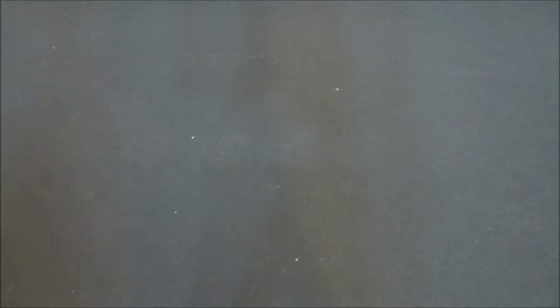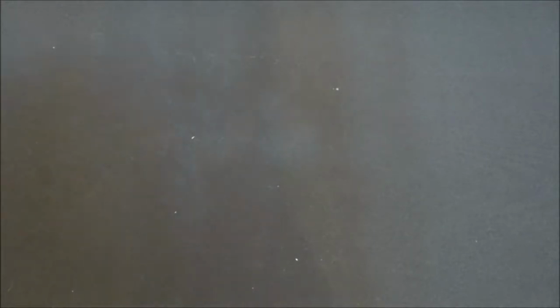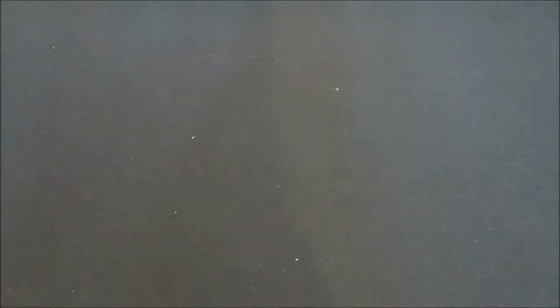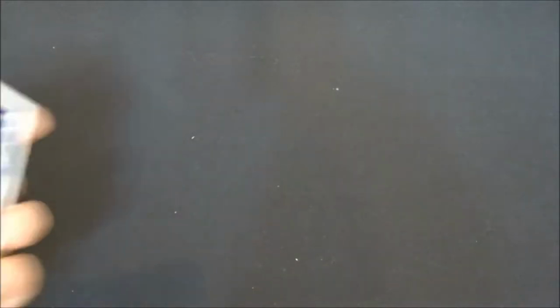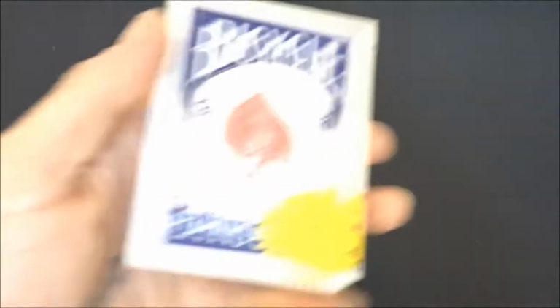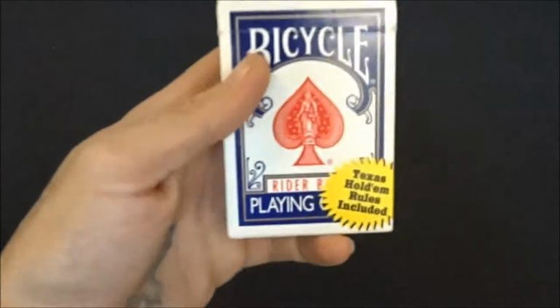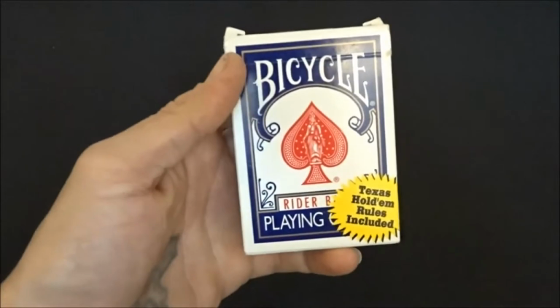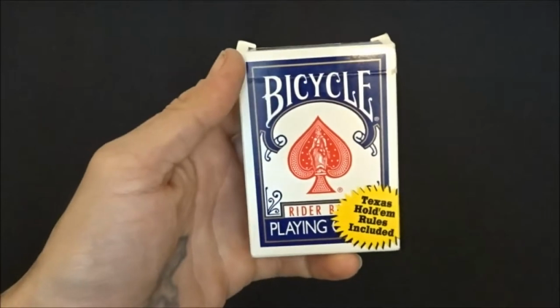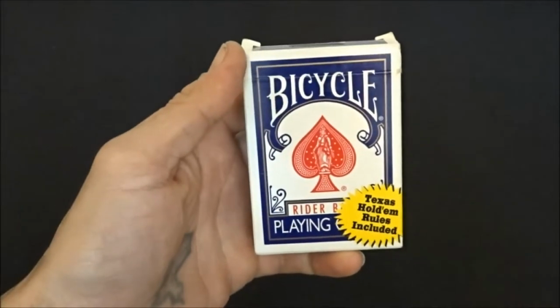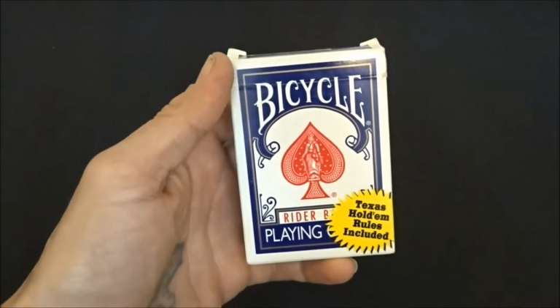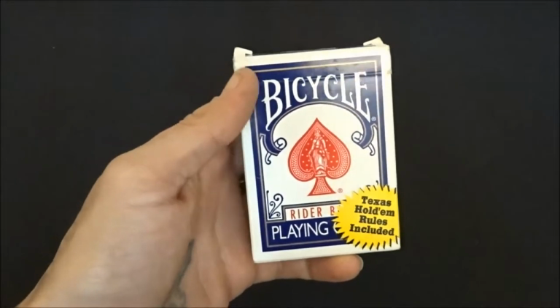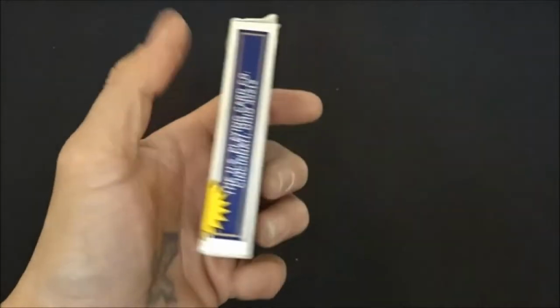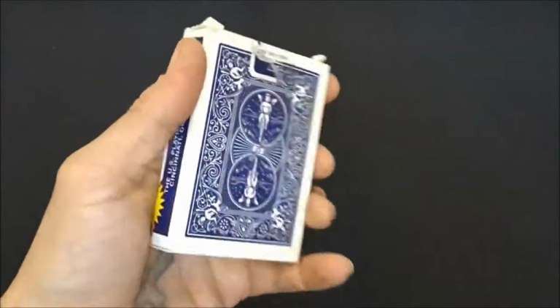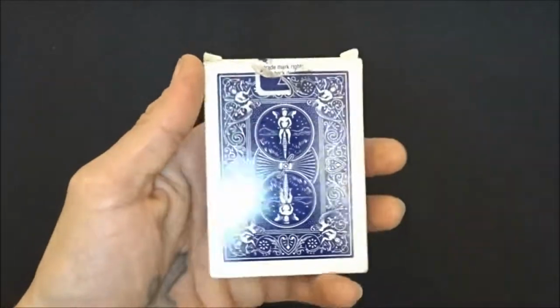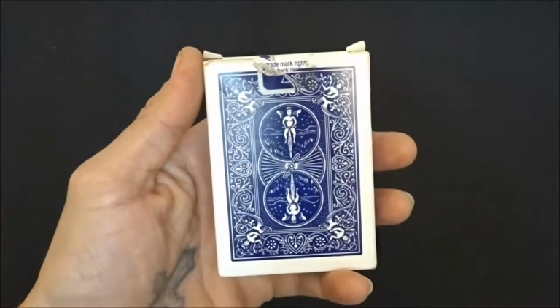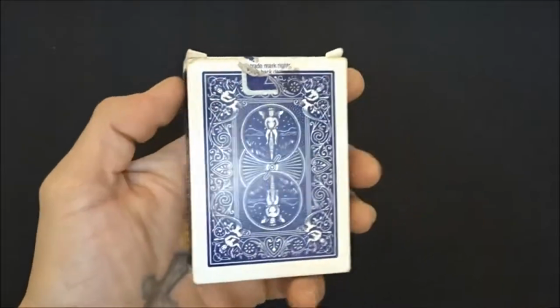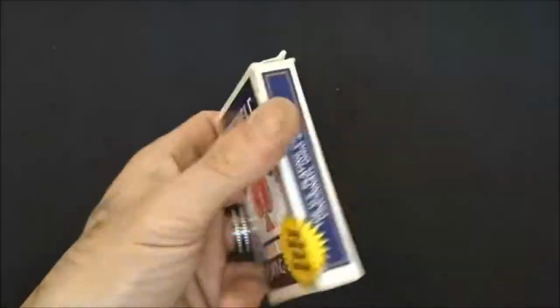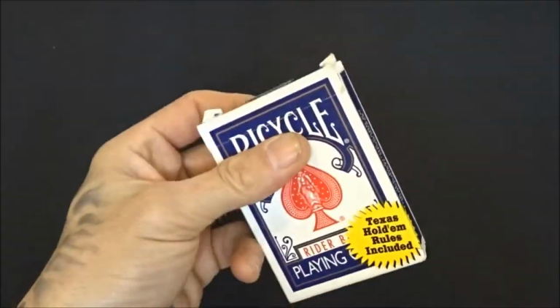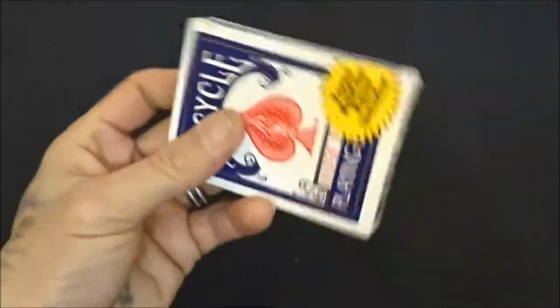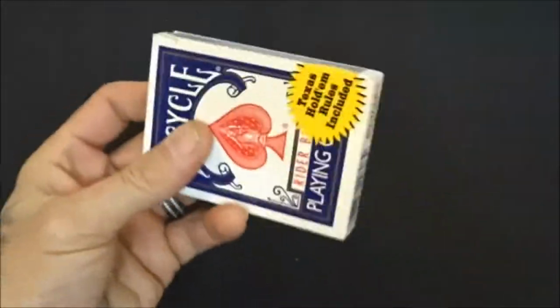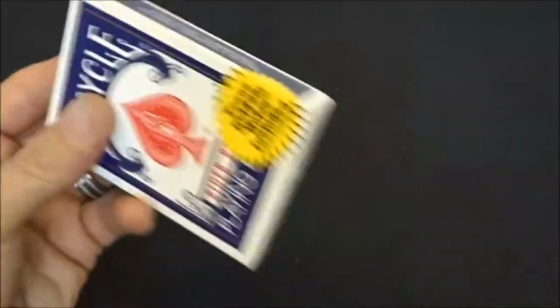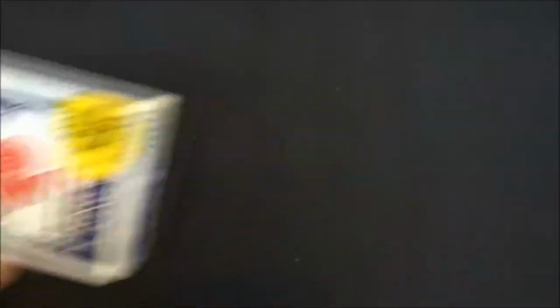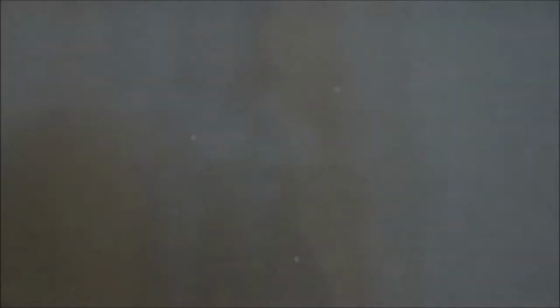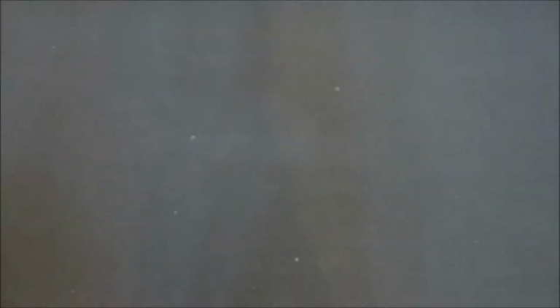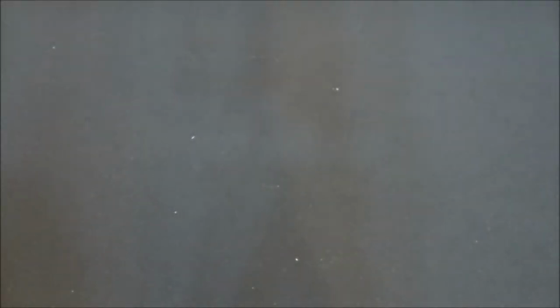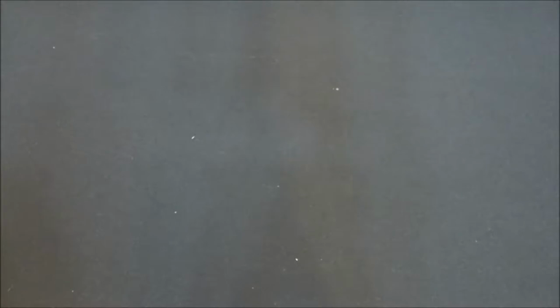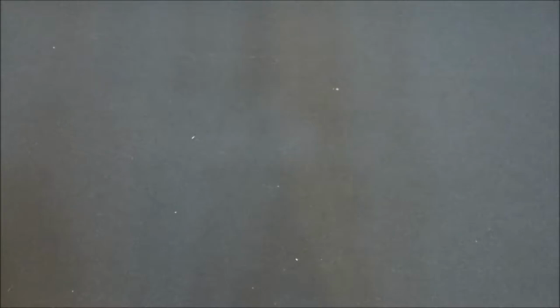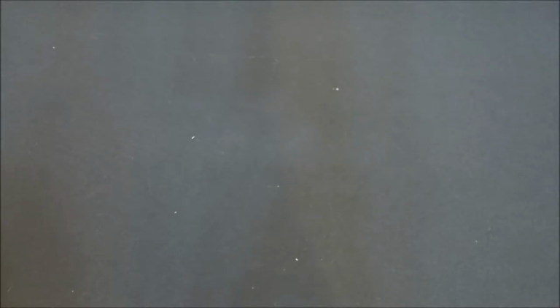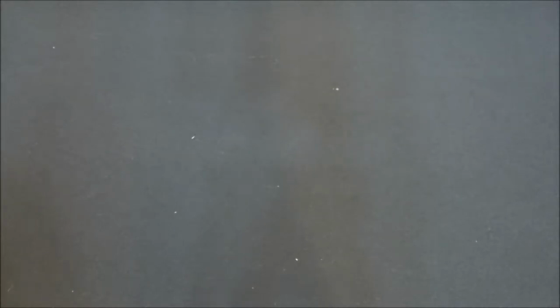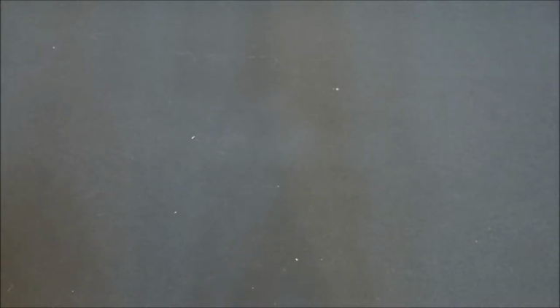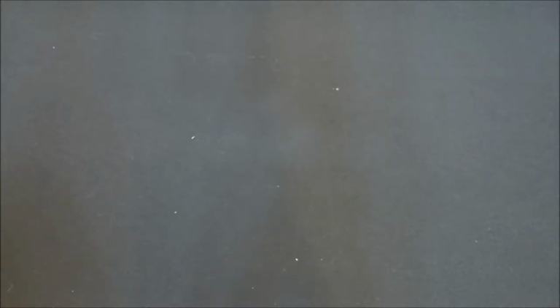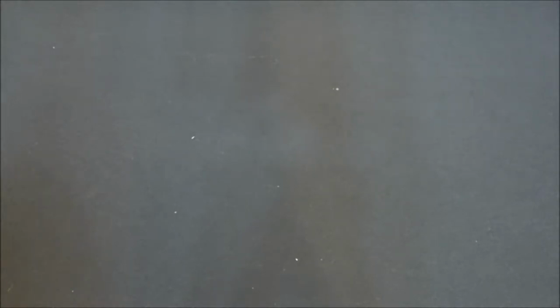Then the first deck of cards I ever owned right here — a real deck of Rider Backs. First deck I ever owned, still got it, and I always will.